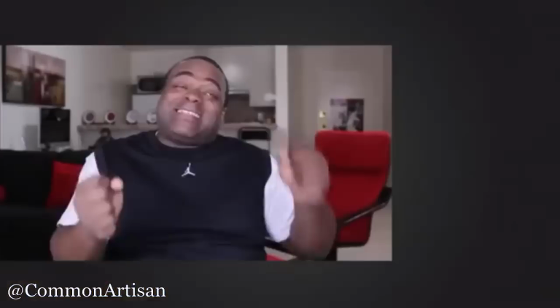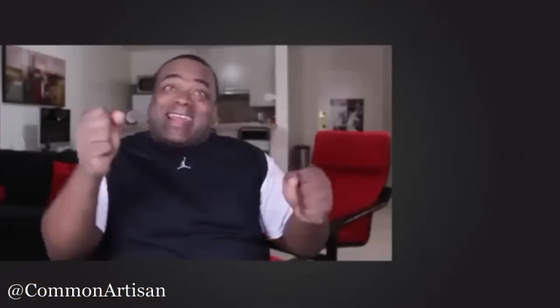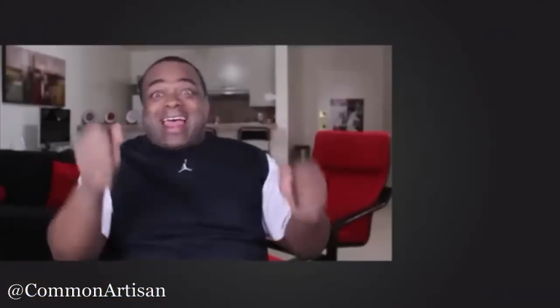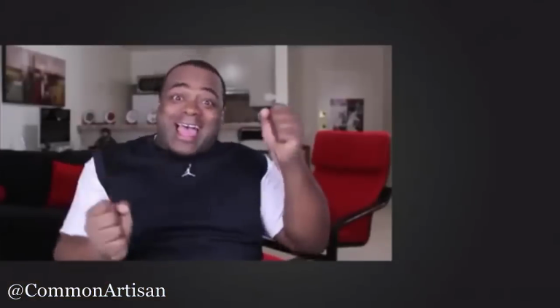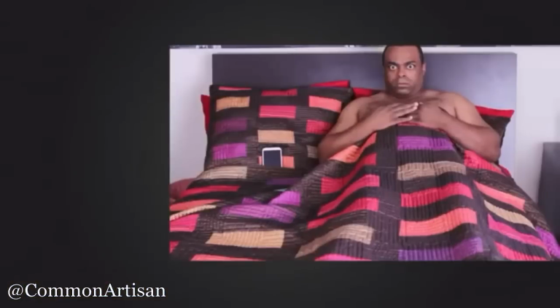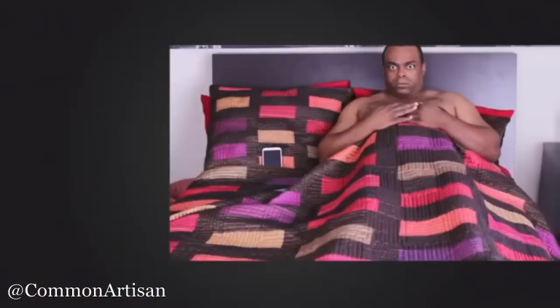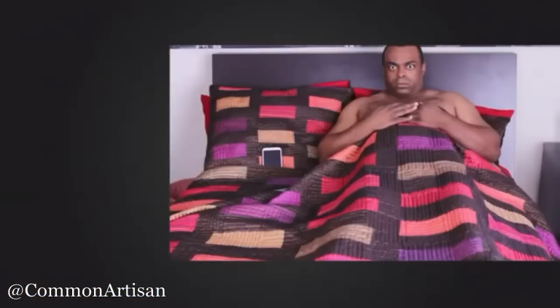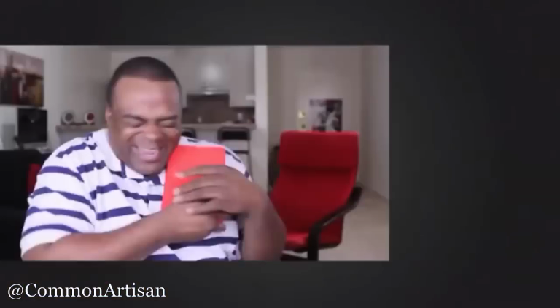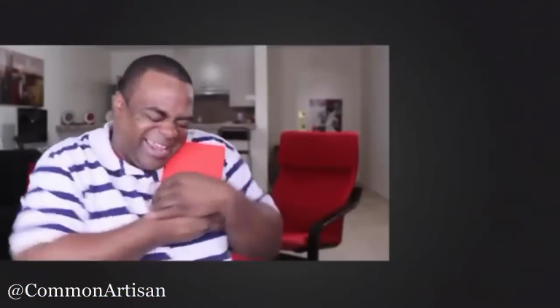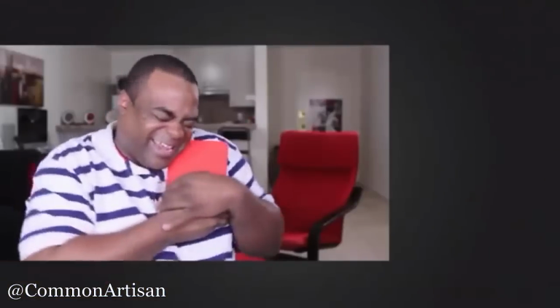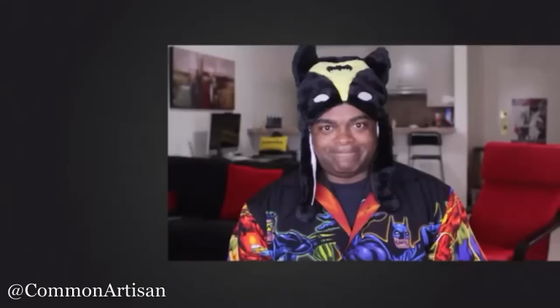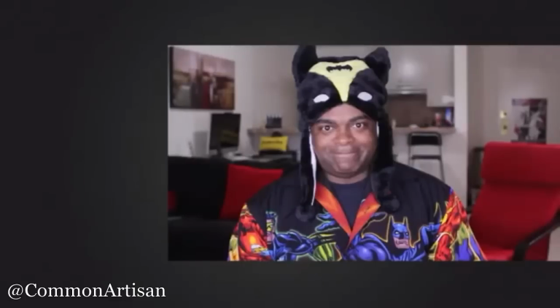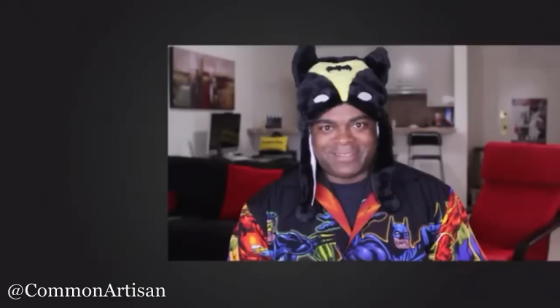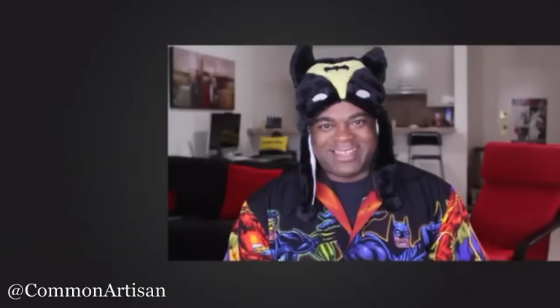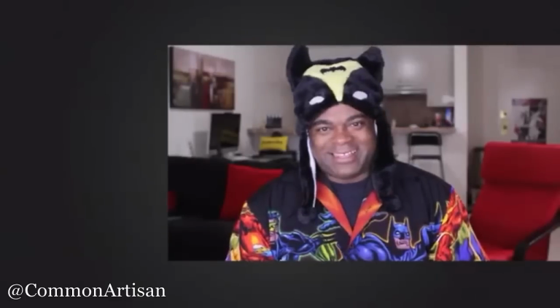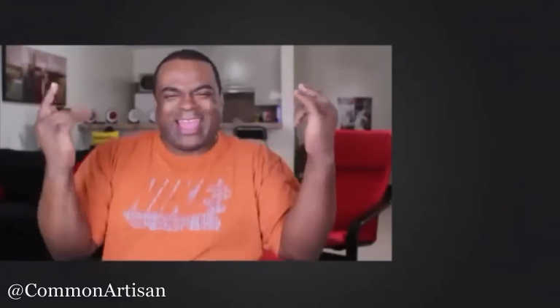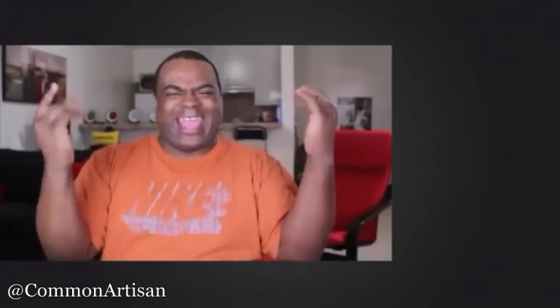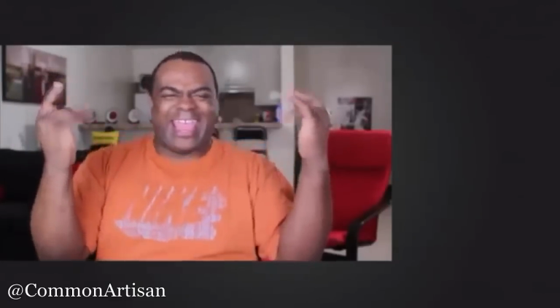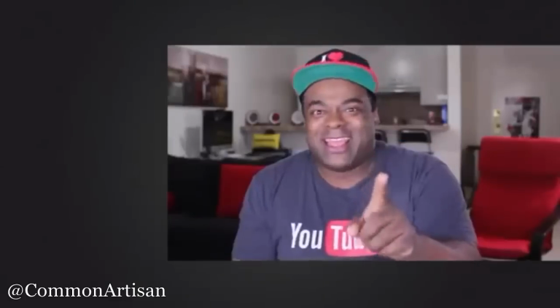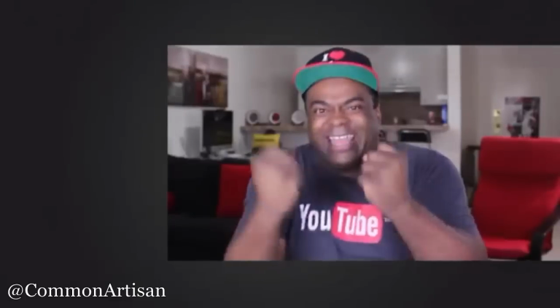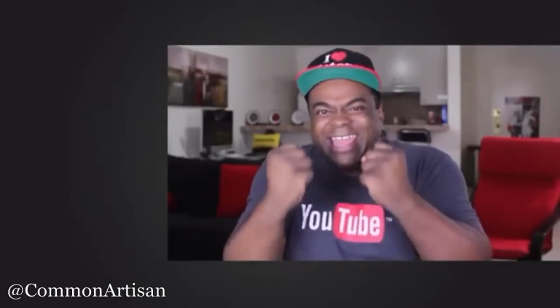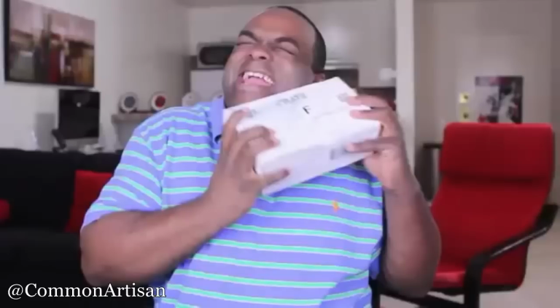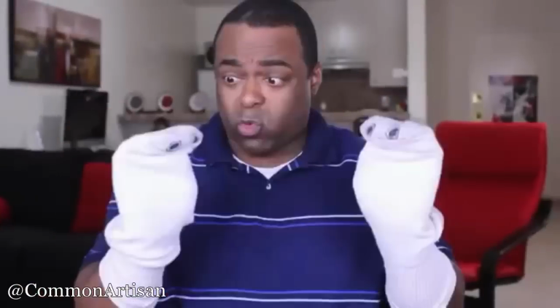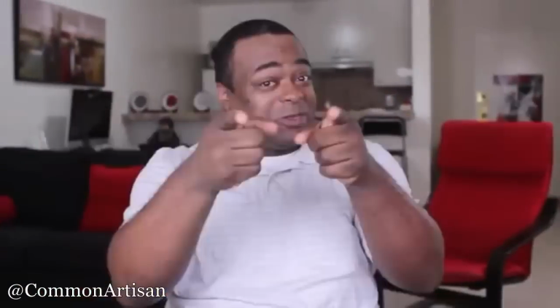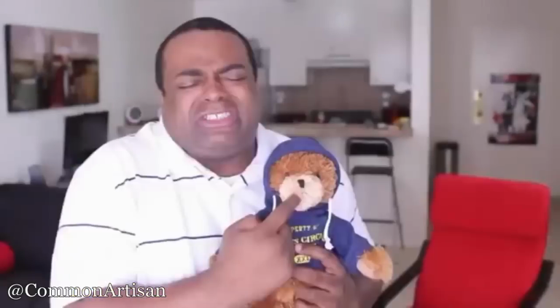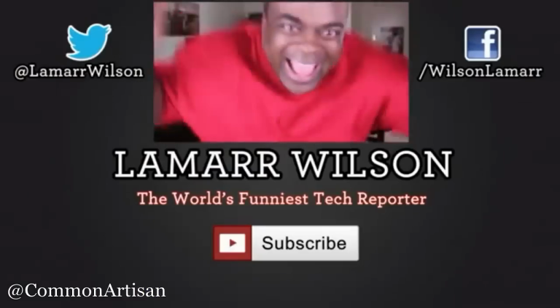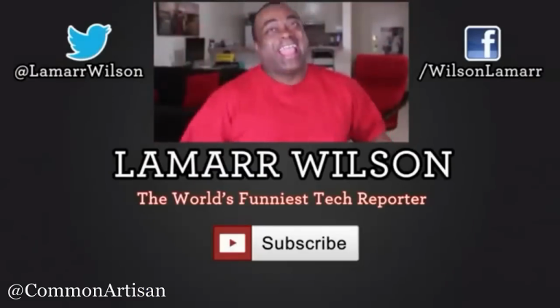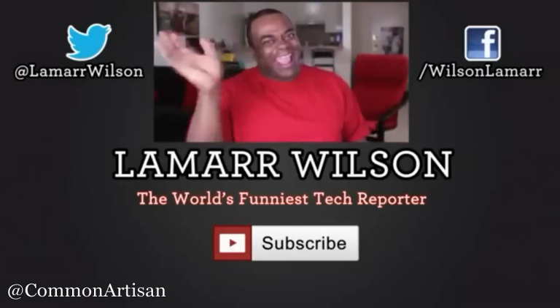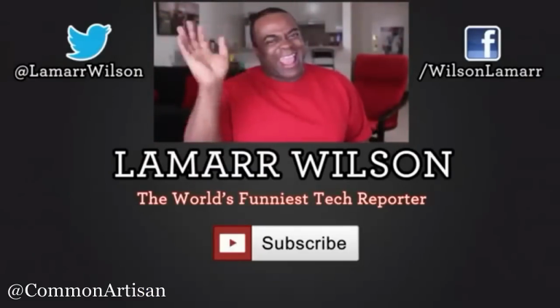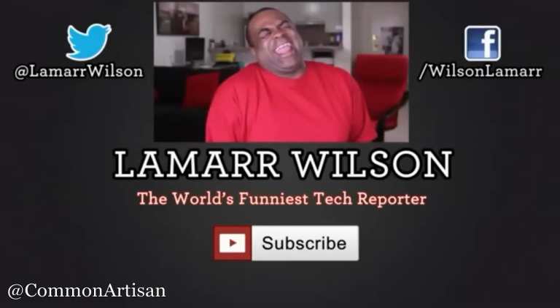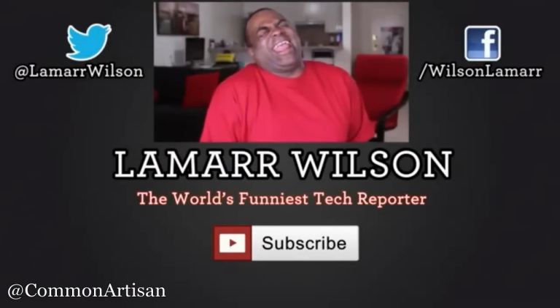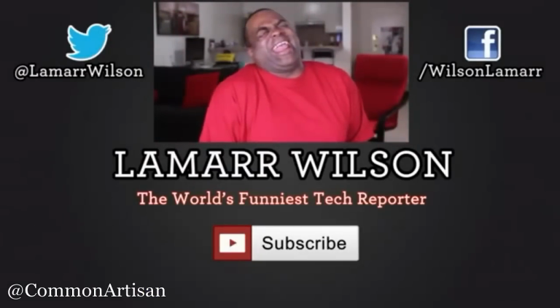He's the funny tech guy who gets the job done. Likes at how-tos when it's so fun. Man, he's so crazy, better pick up this time. The world's funniest tech reporter, Lamar Wilson. Hehehehe.